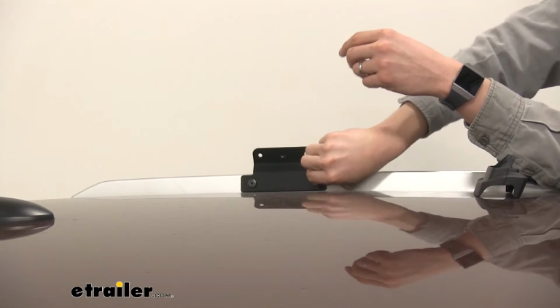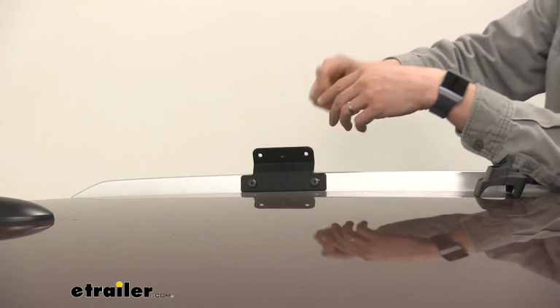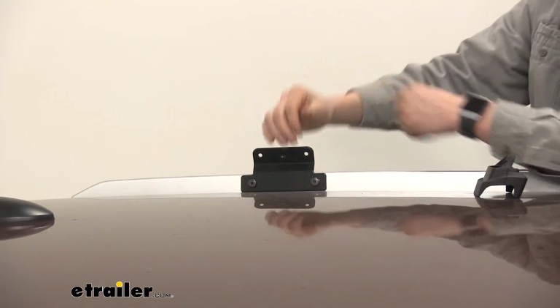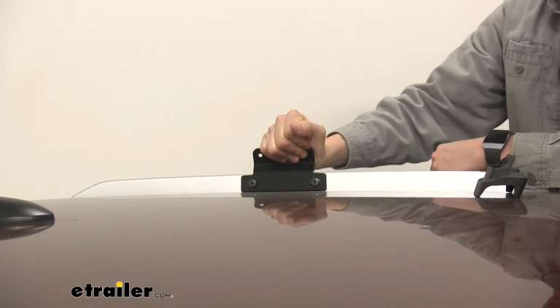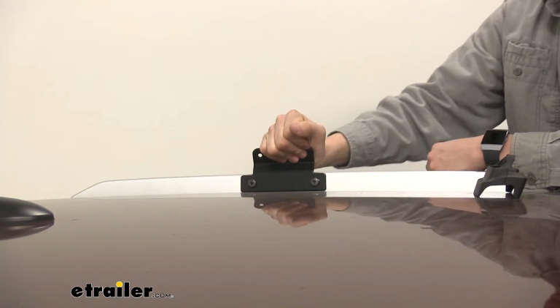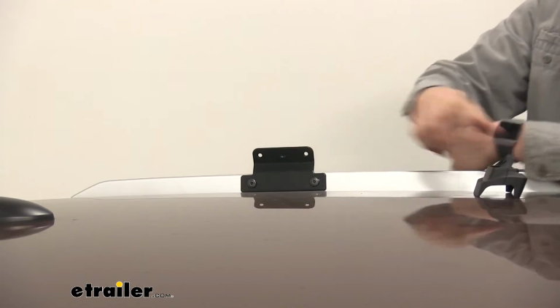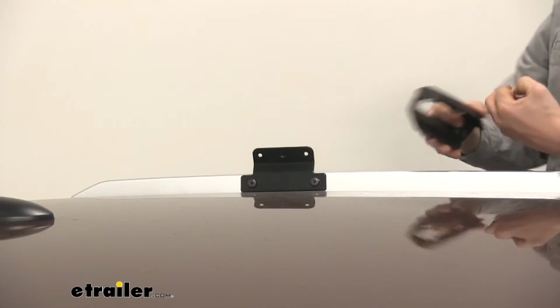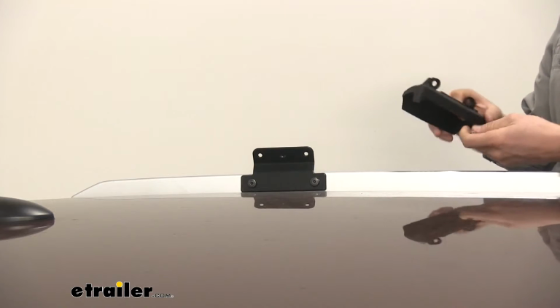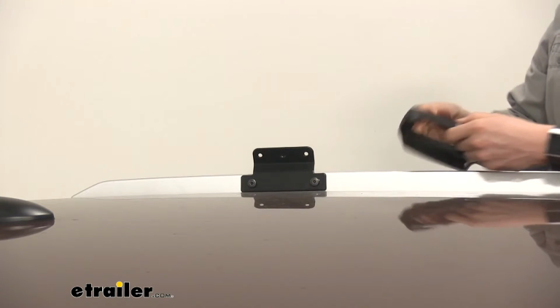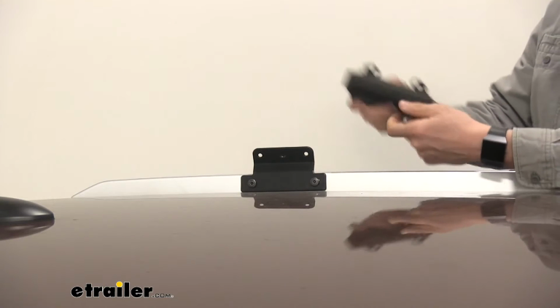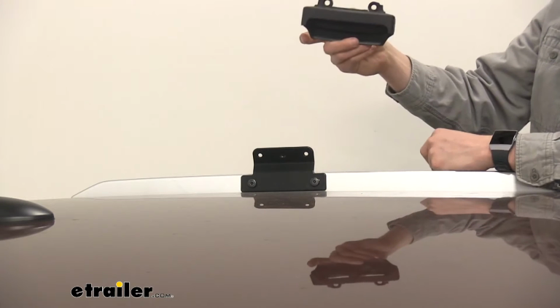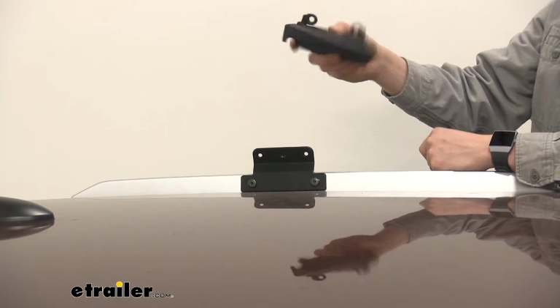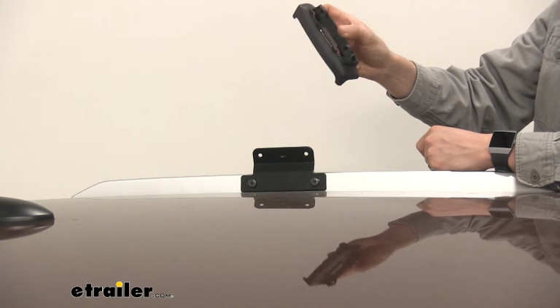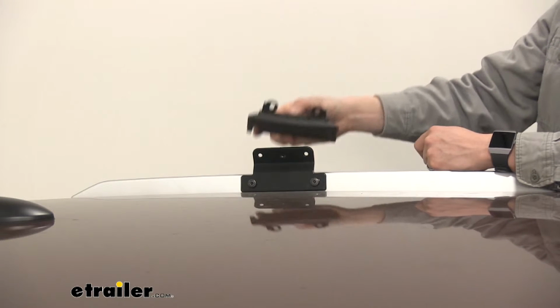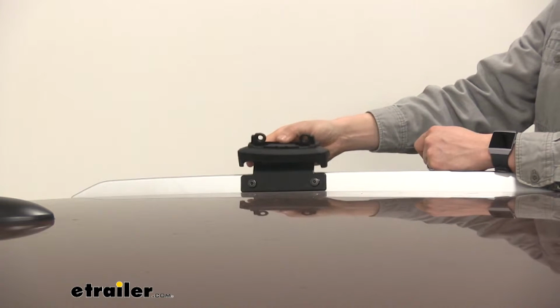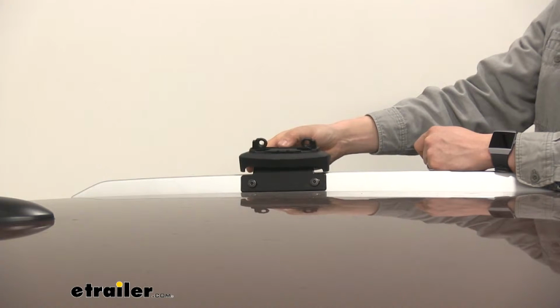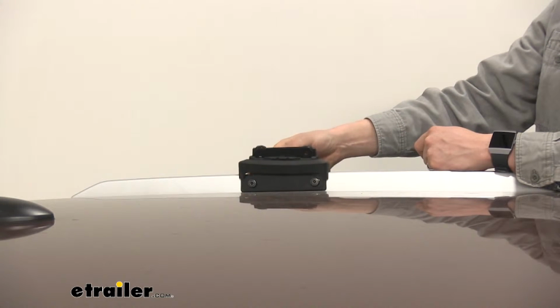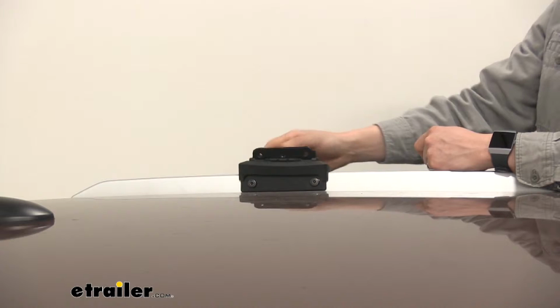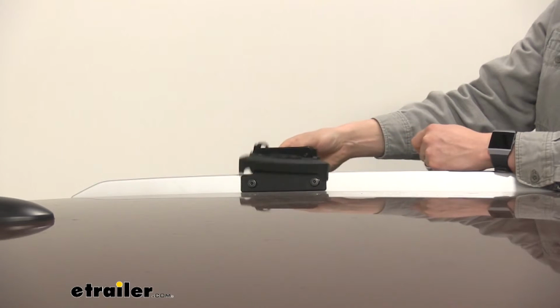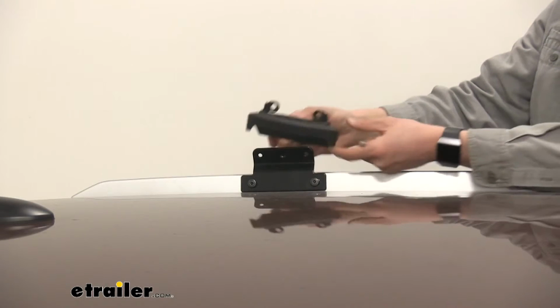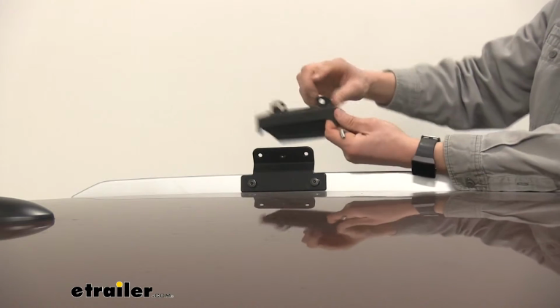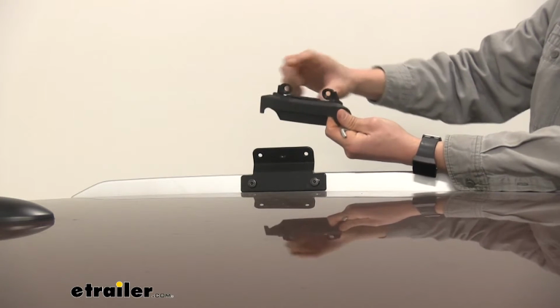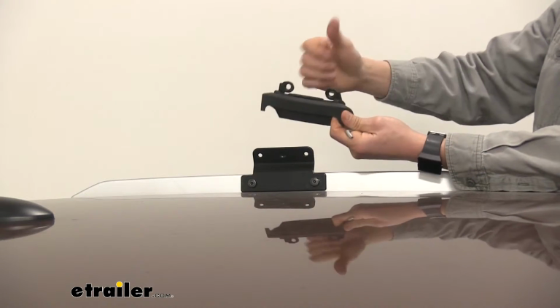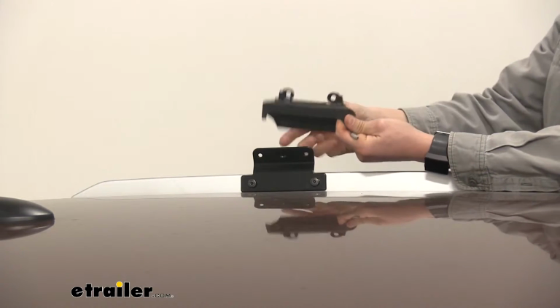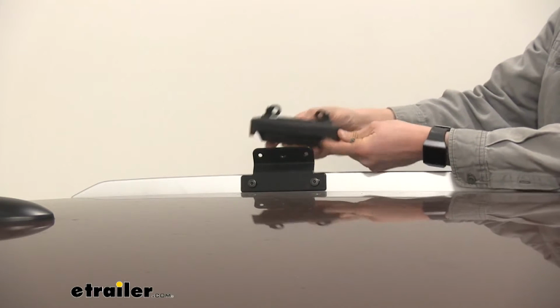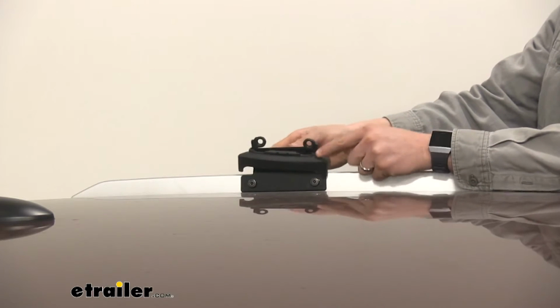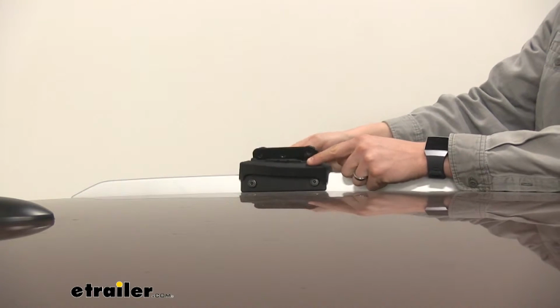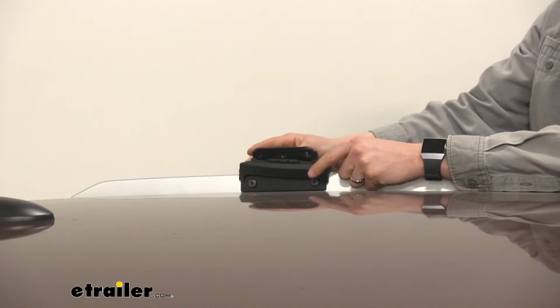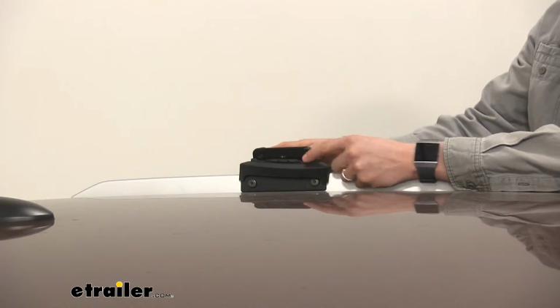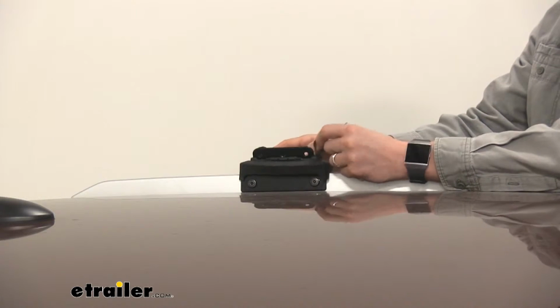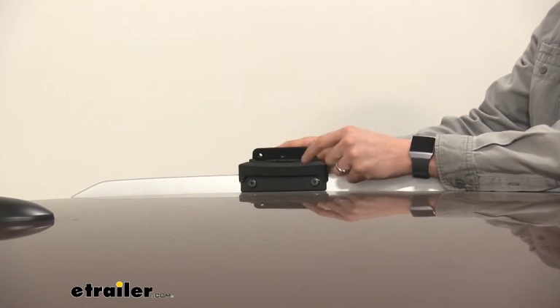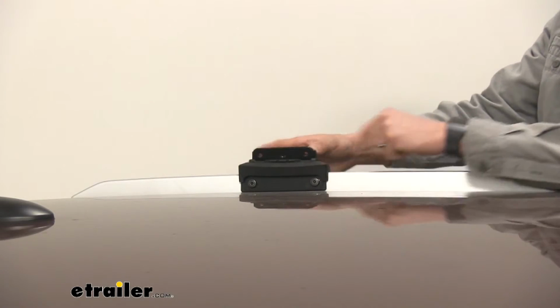Give it a shake test. As for the pad, it goes right over the top, and the two tabs are going to be on the outside. It just sets in place and lines up with the holes.